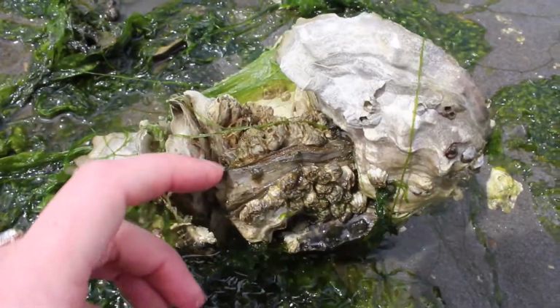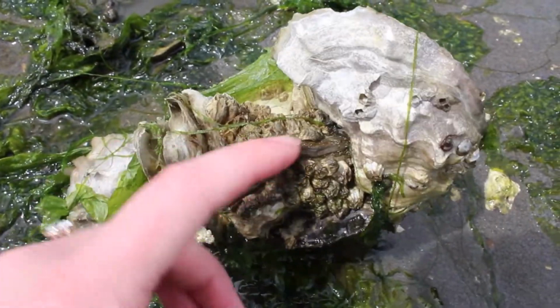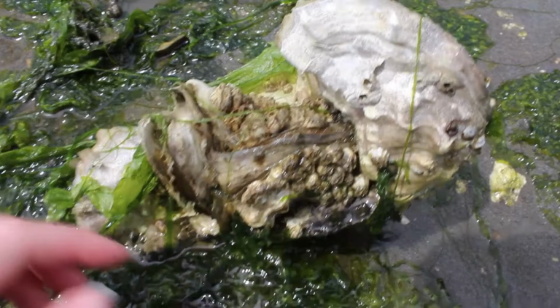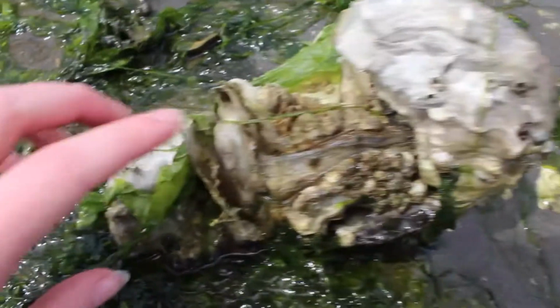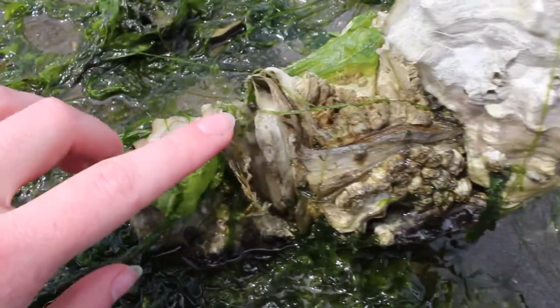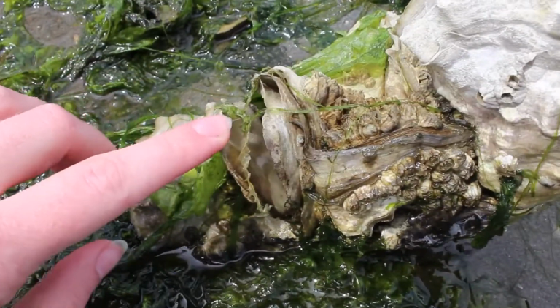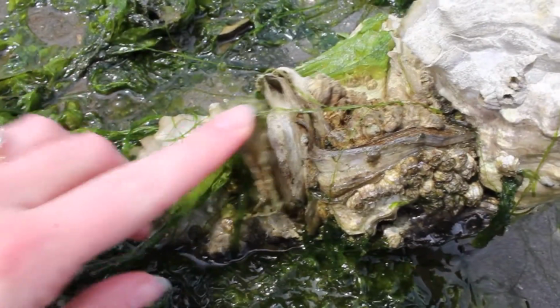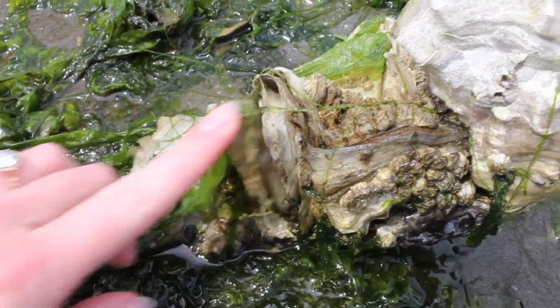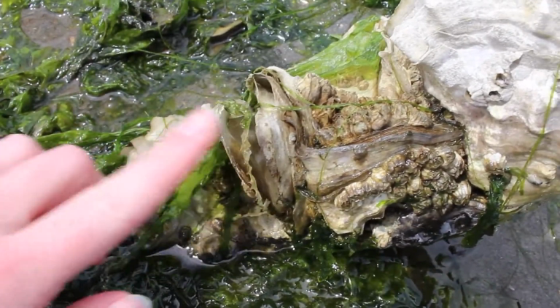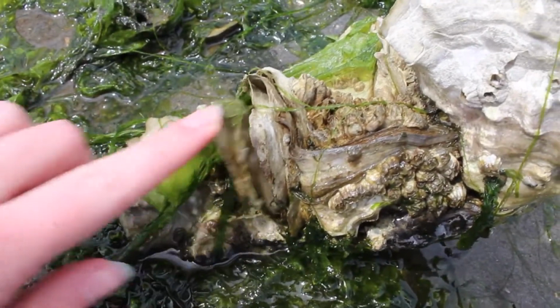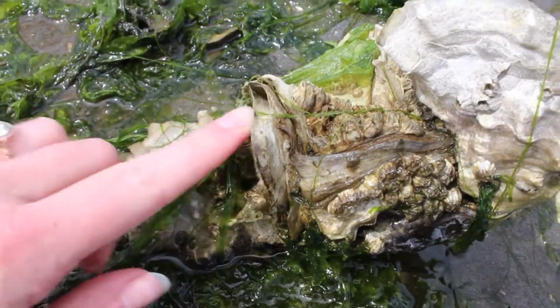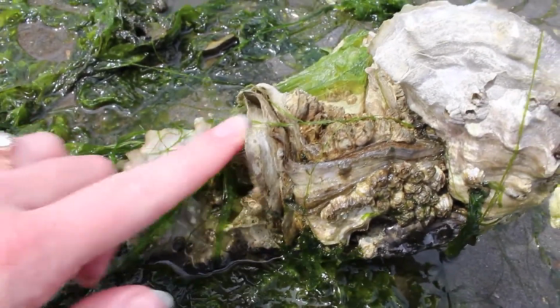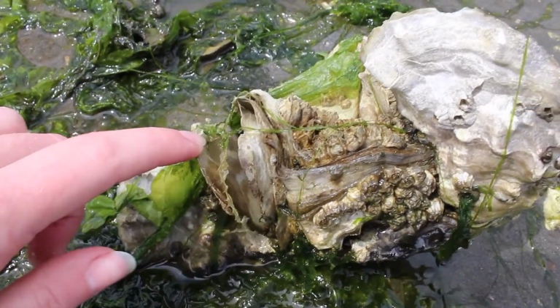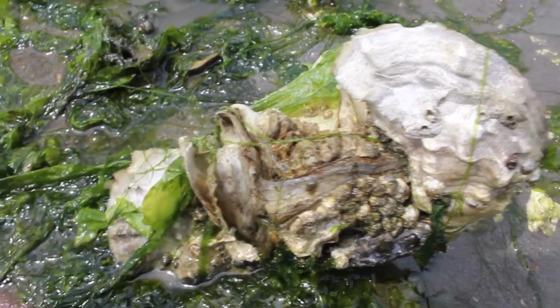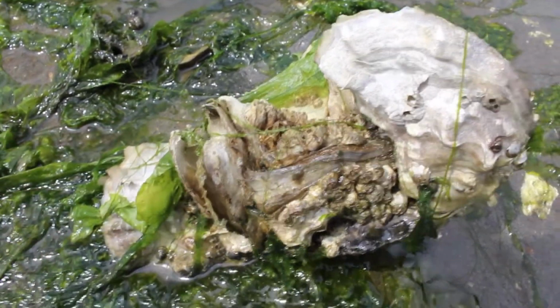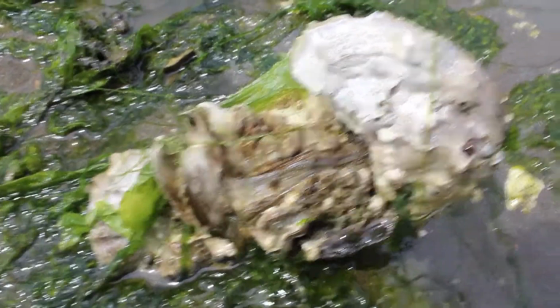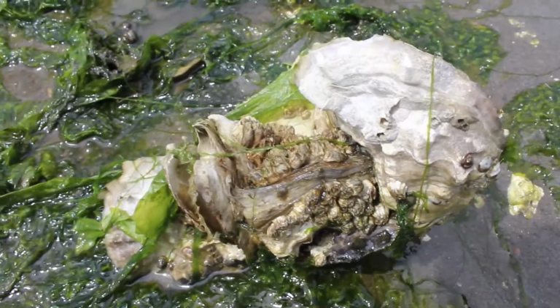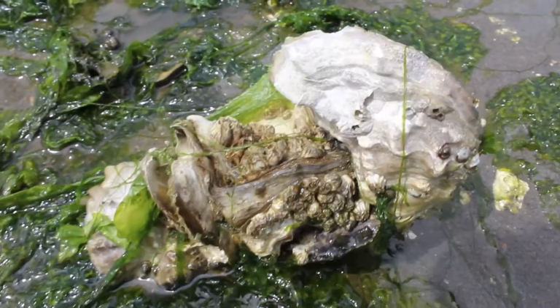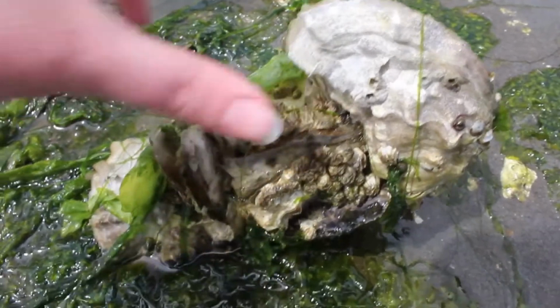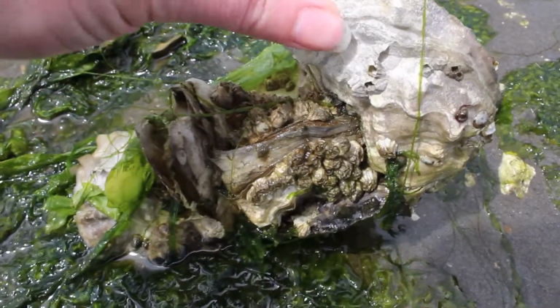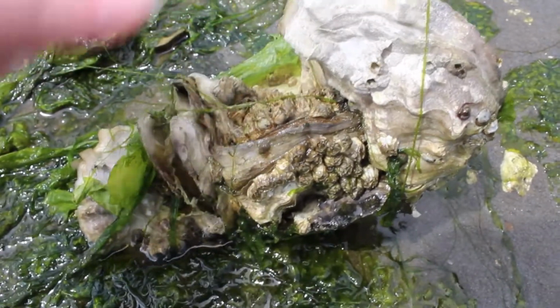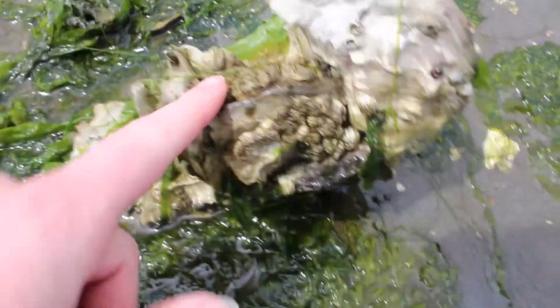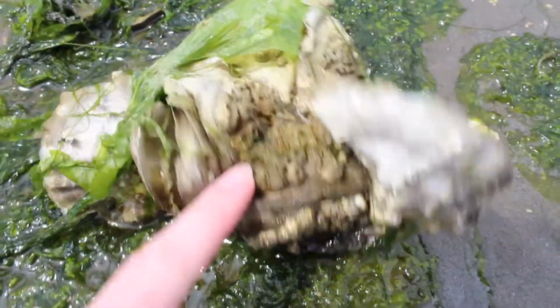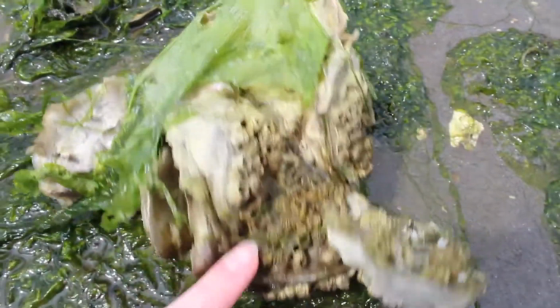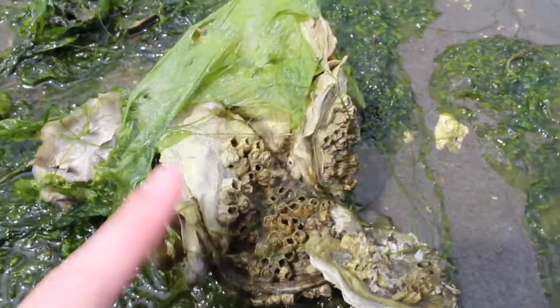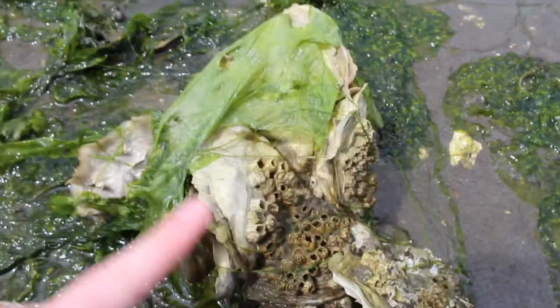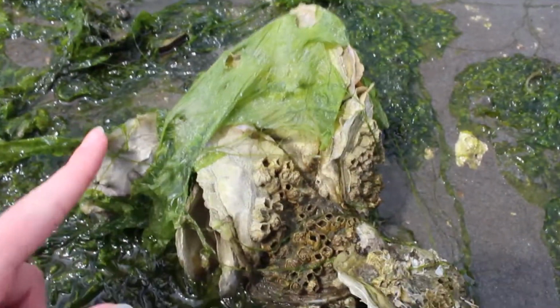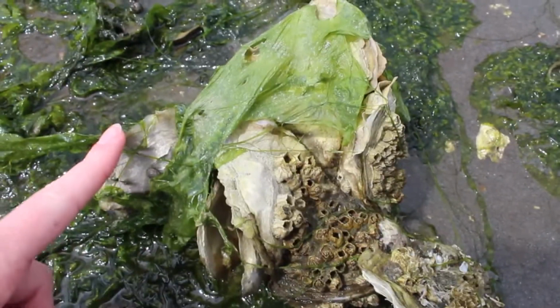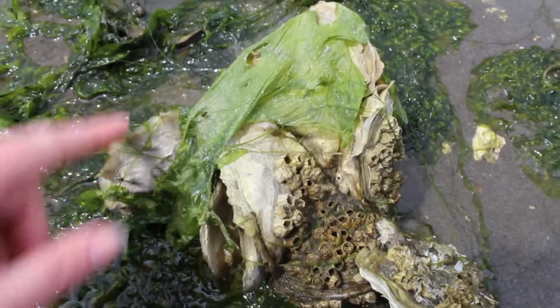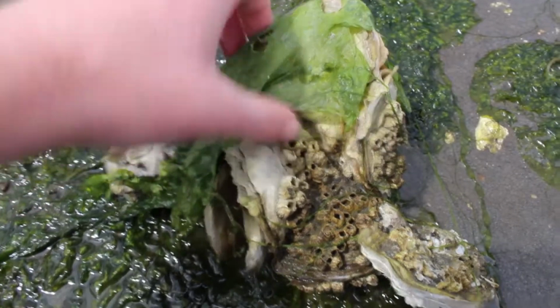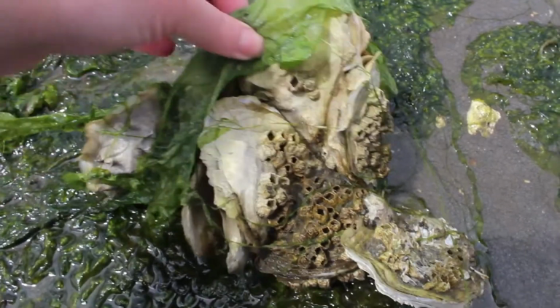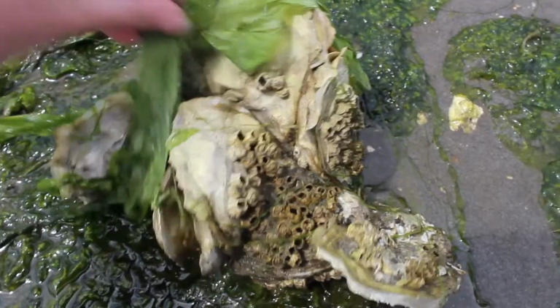These large congregations of oysters are called an oyster bed. Once an oyster settles onto a surface, the oysters begin to filter feed on the microscopic animals, plants, and bacteria that live in the seawater.